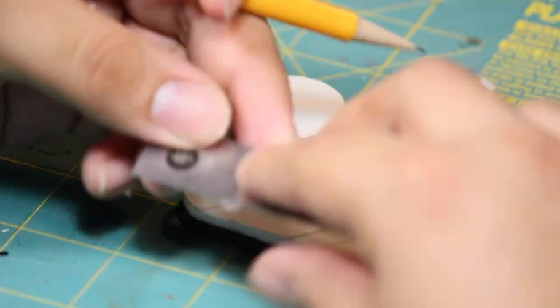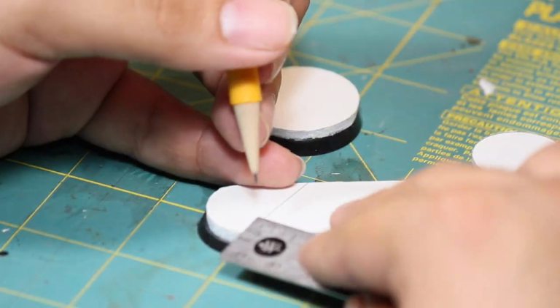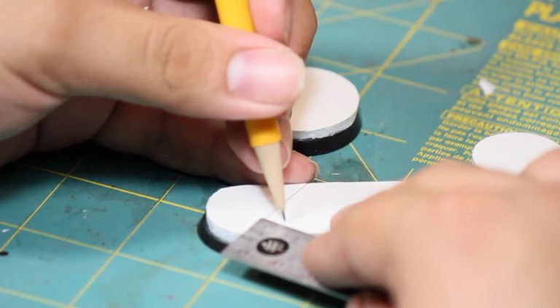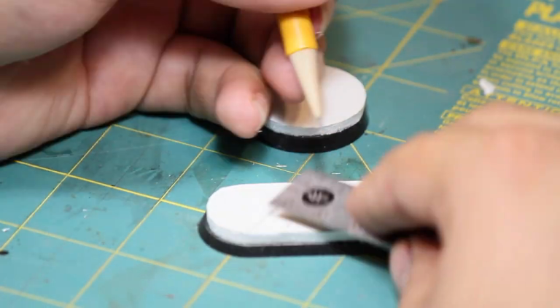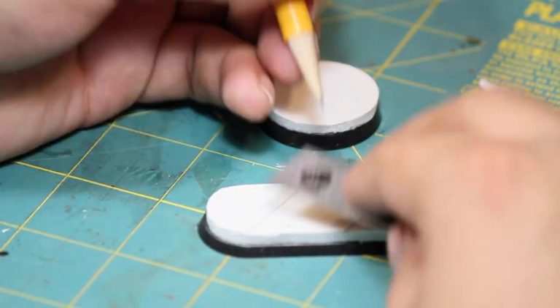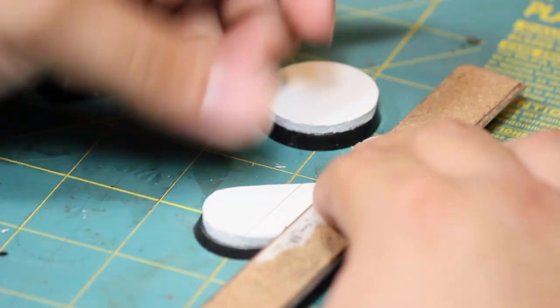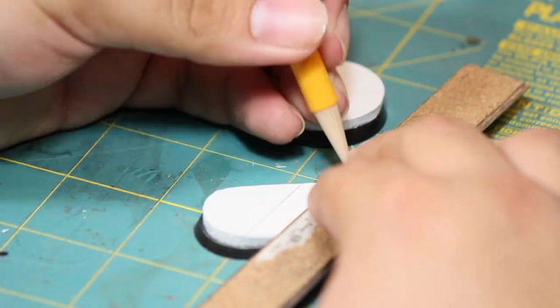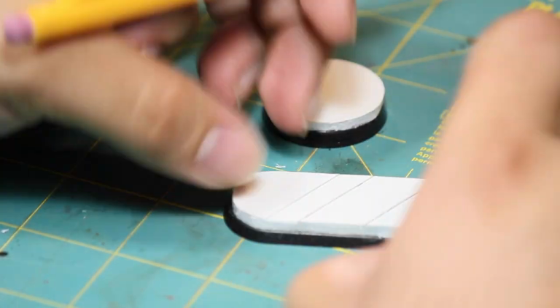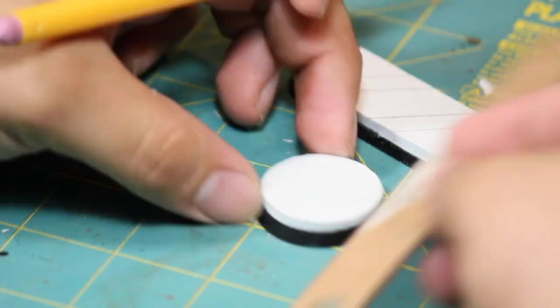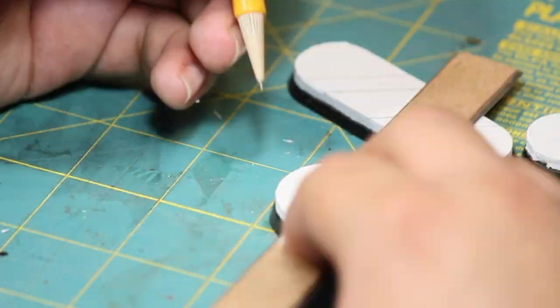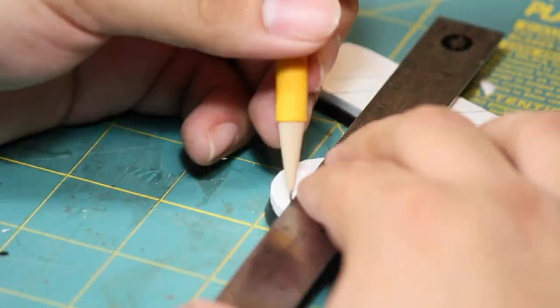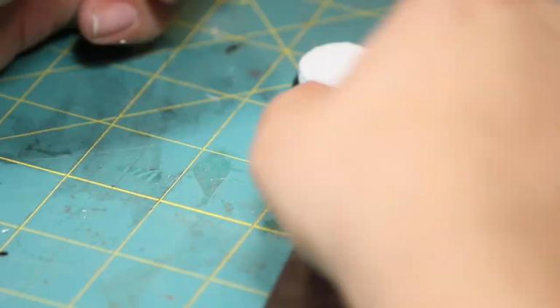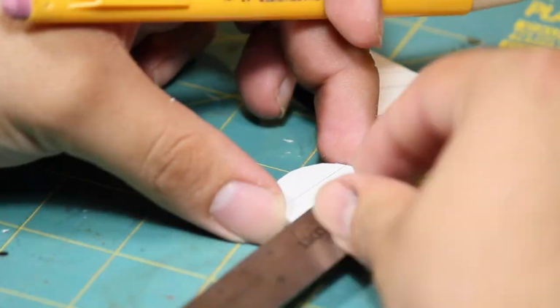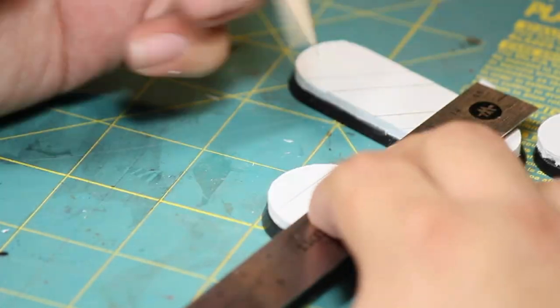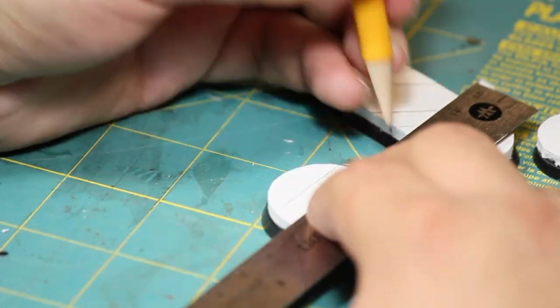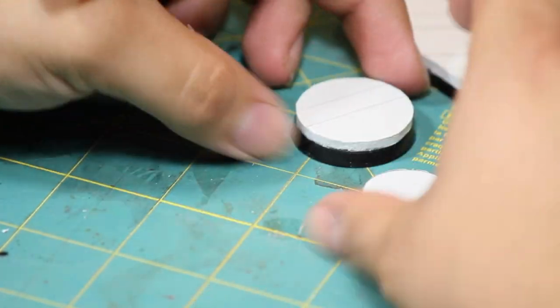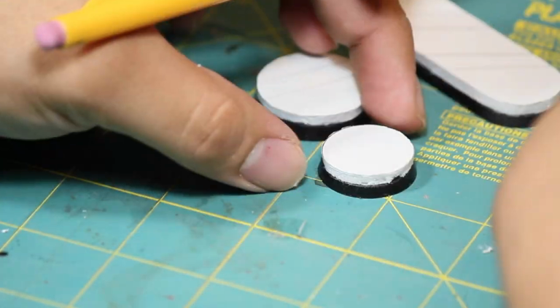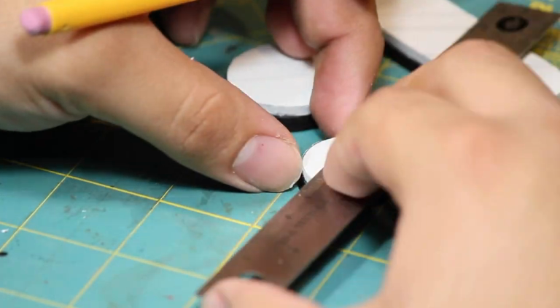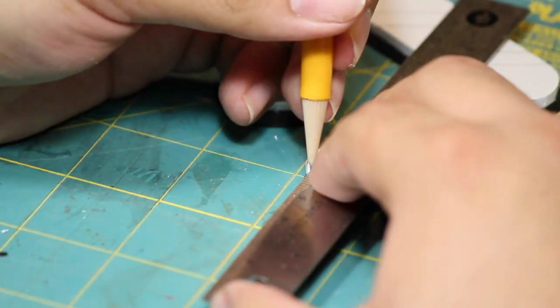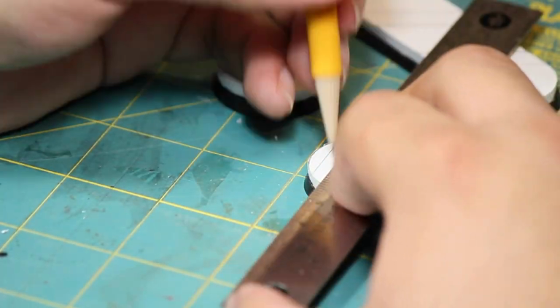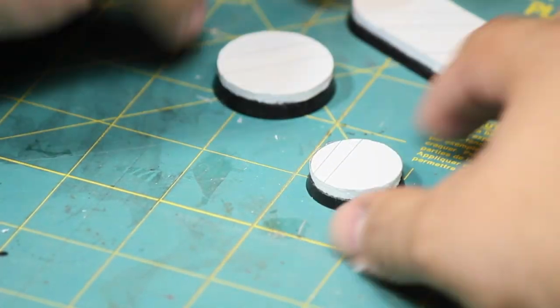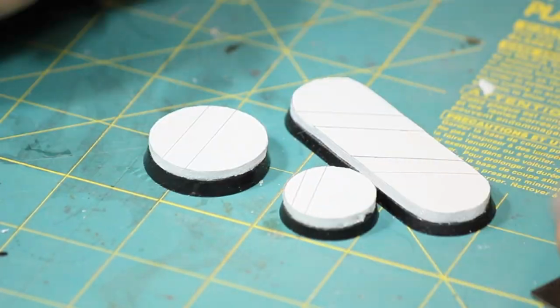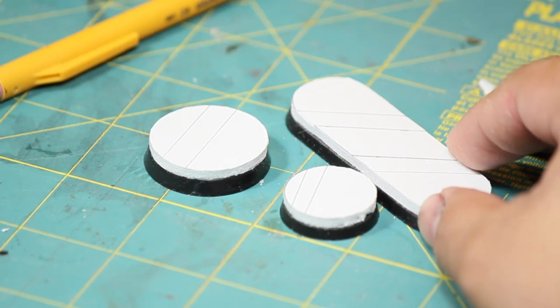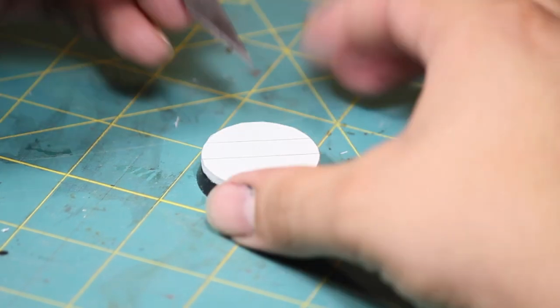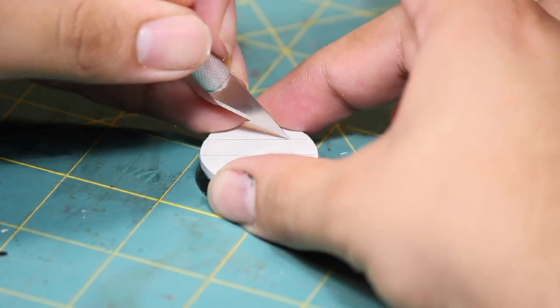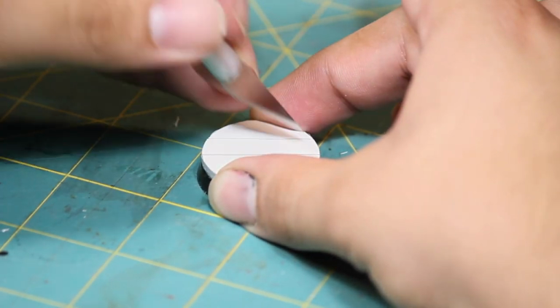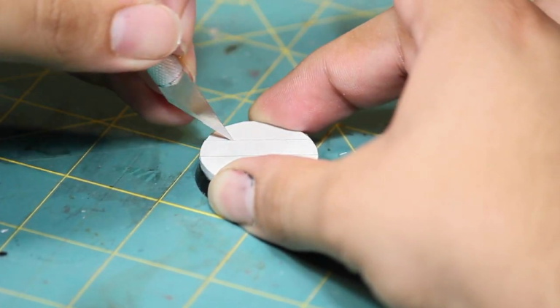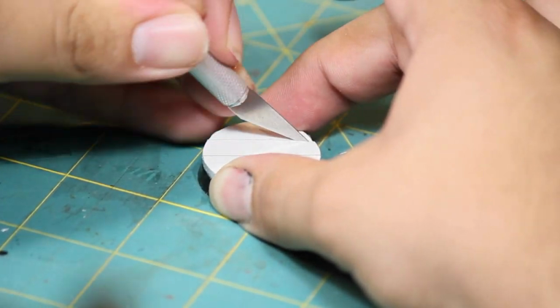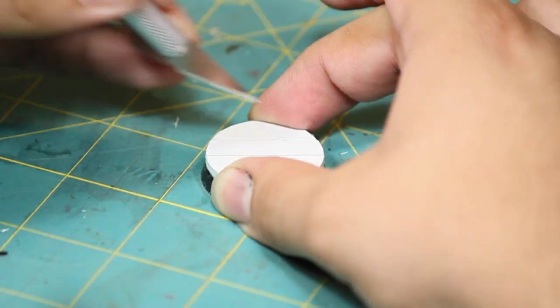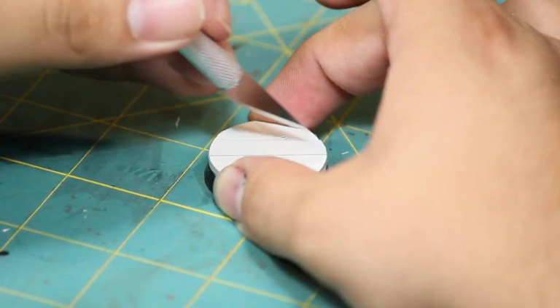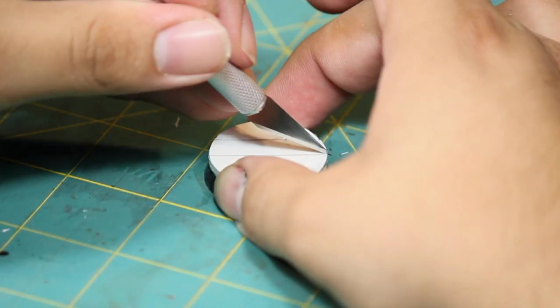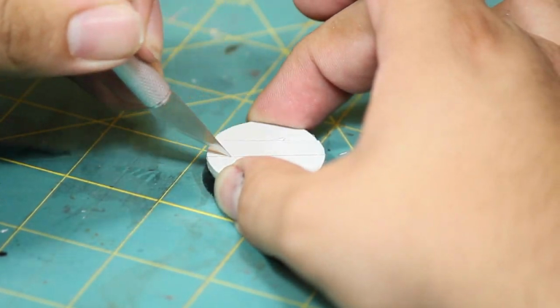Next I used a ruler to mark out some quarter inch sections that are going to become my blood gutters. I cut out these sections with my hobby knife and also scraped away any remaining foam.